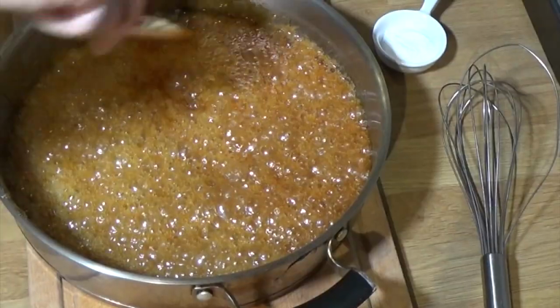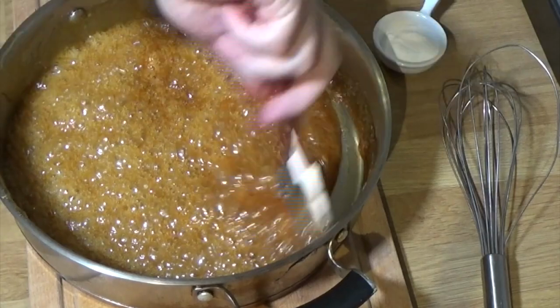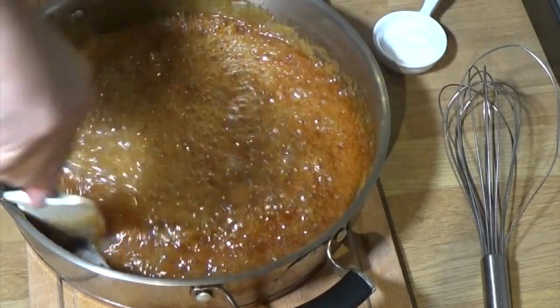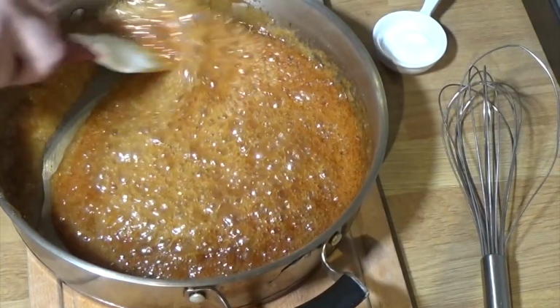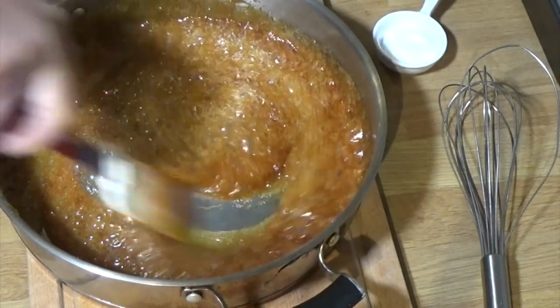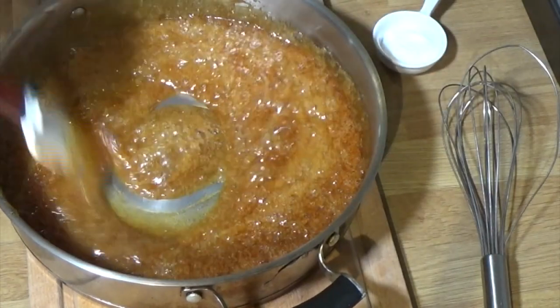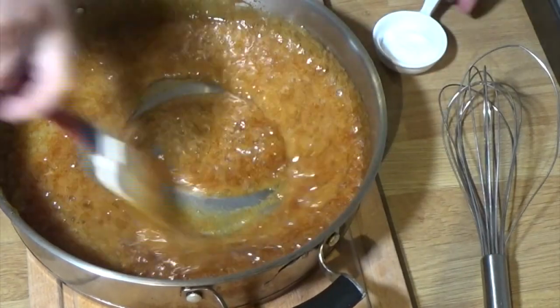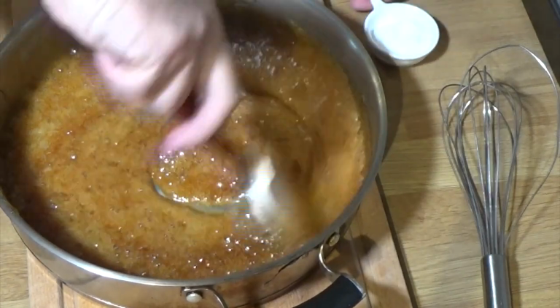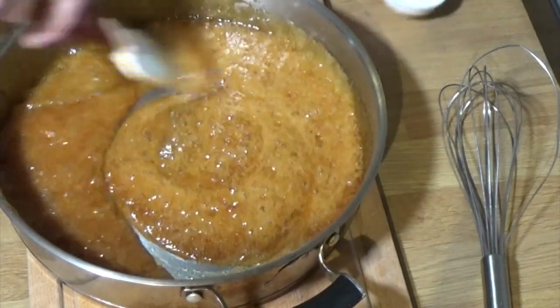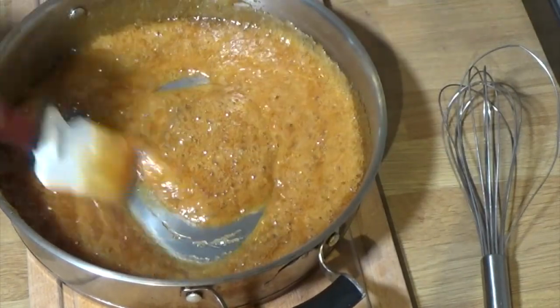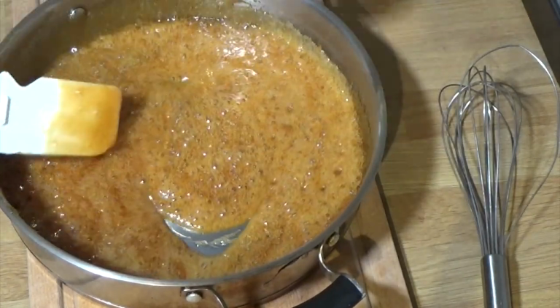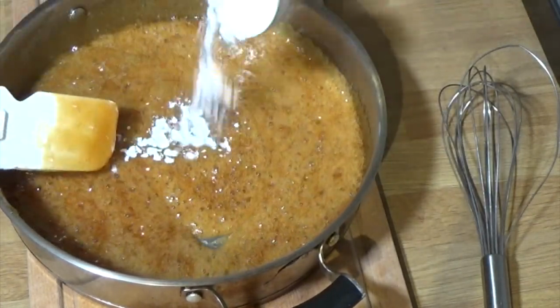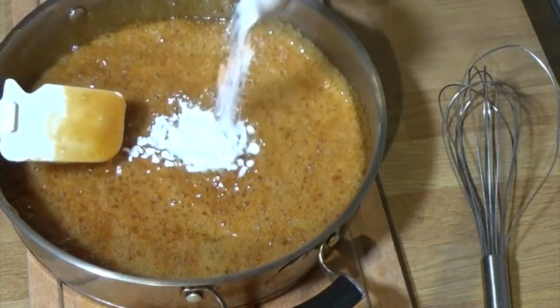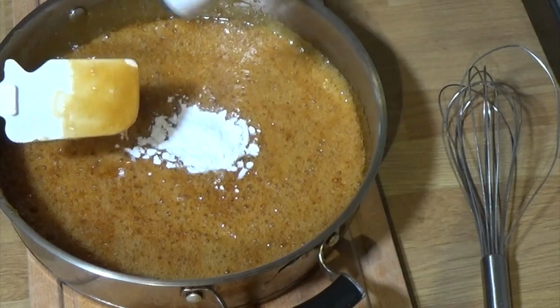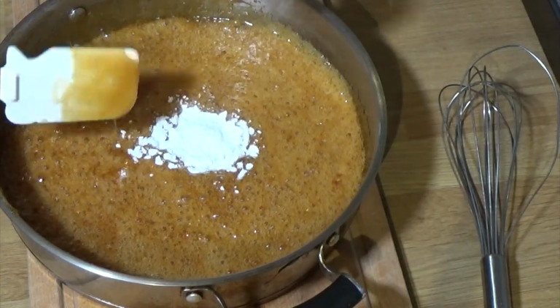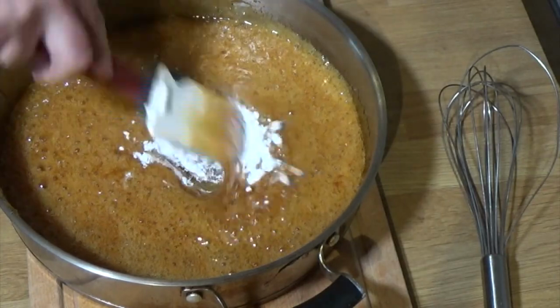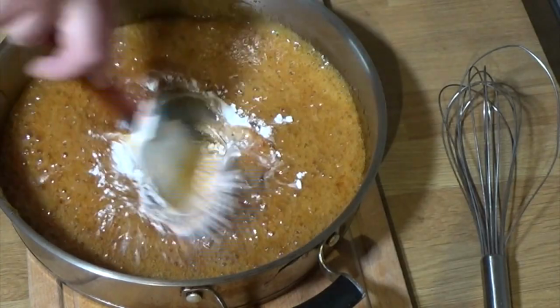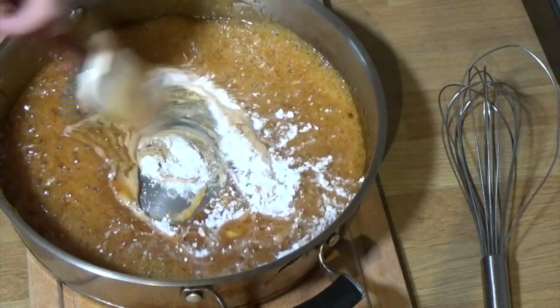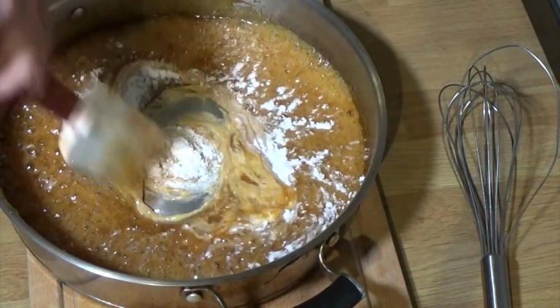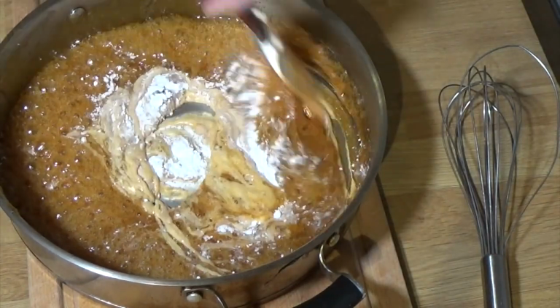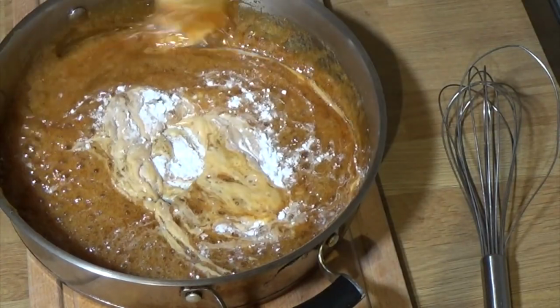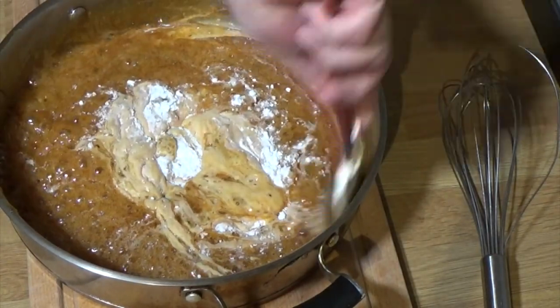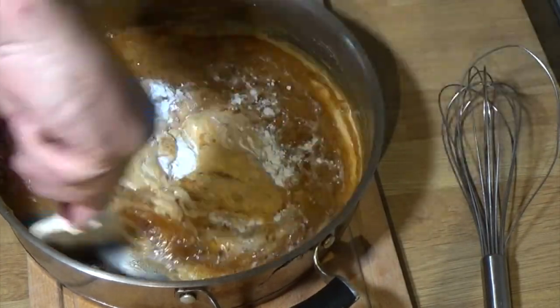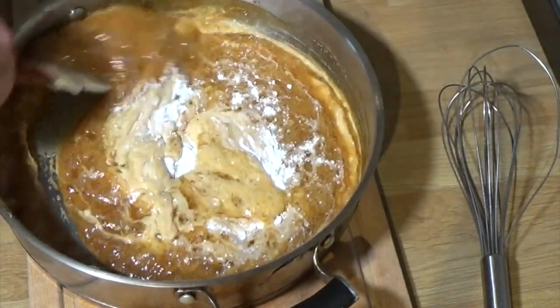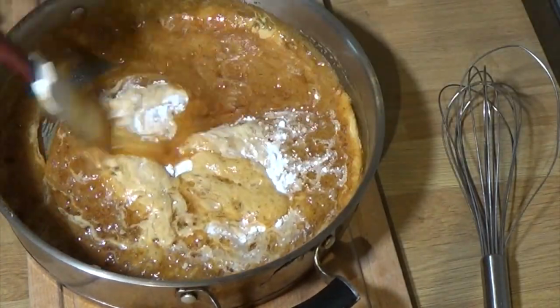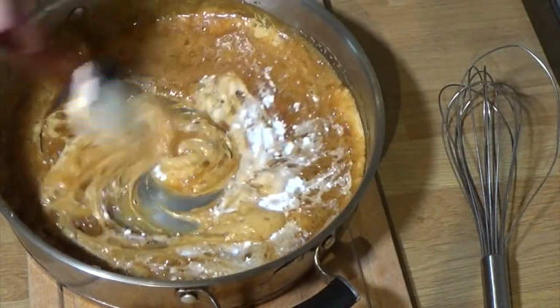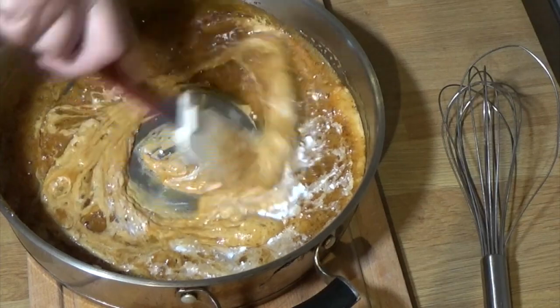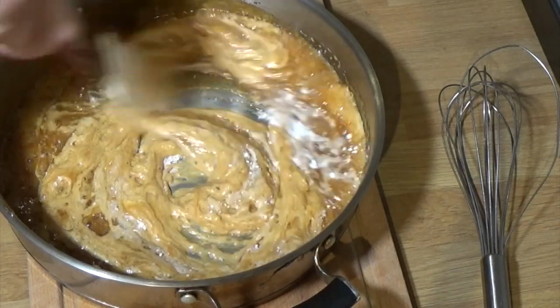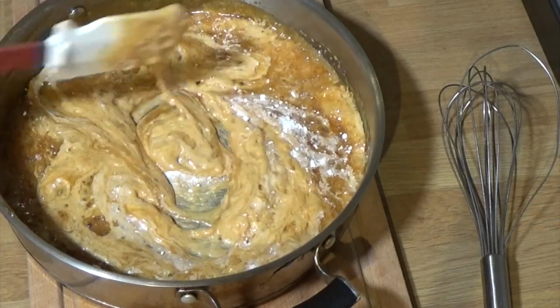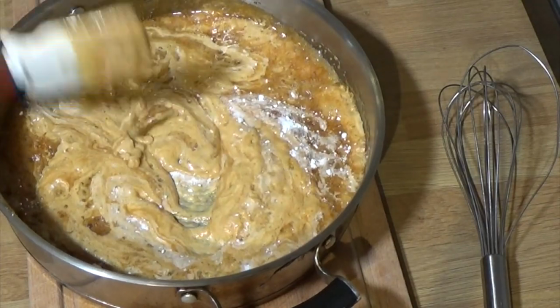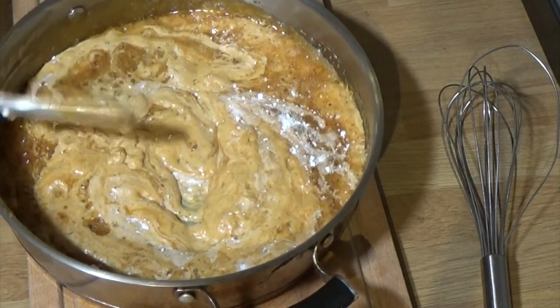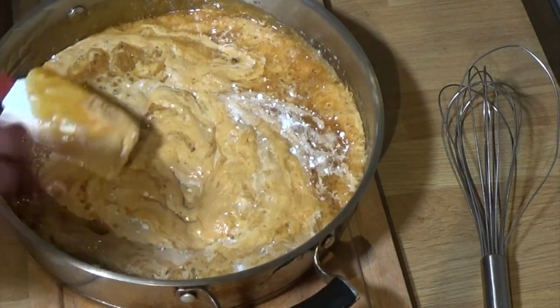I've taken it off the stove - it's reached 140 degrees. Now get the bicarbonate of soda in and watch the magic happen. I love this part. I'm going to realize the spatula isn't doing the job, so get the whisk in there.